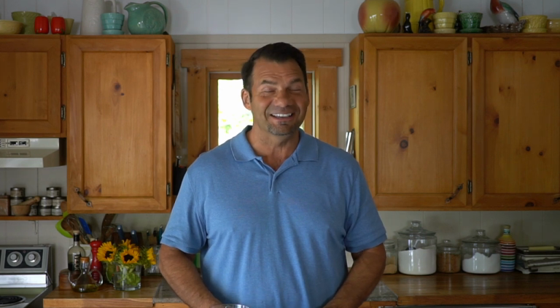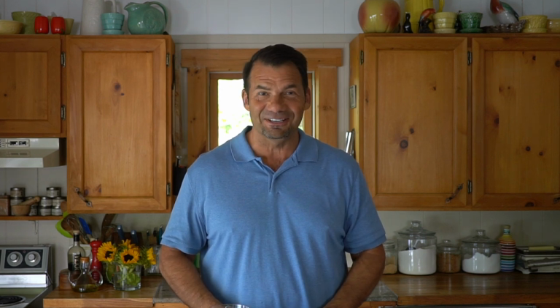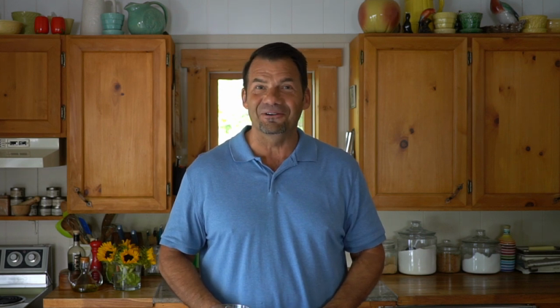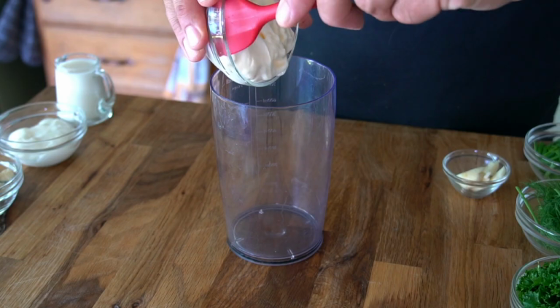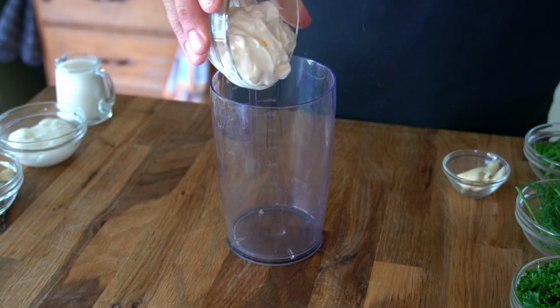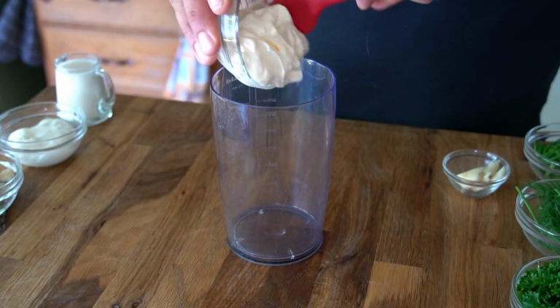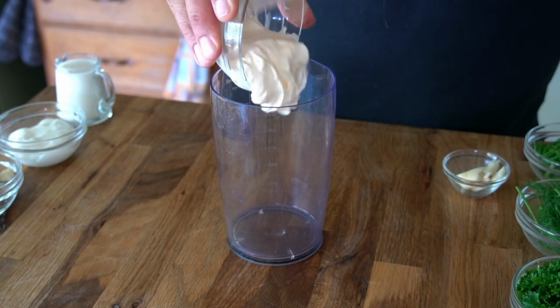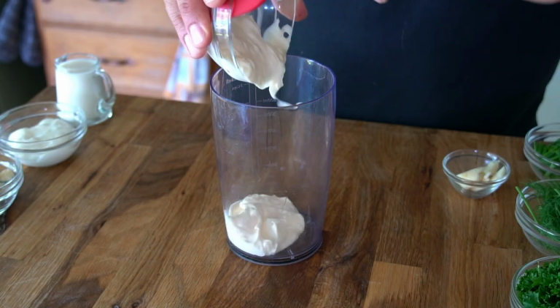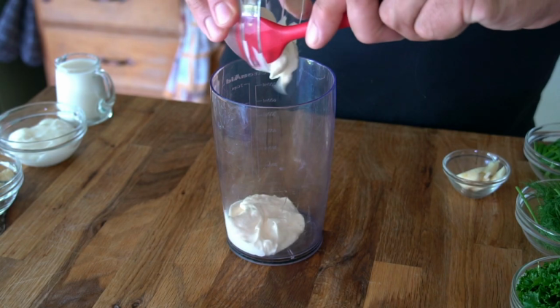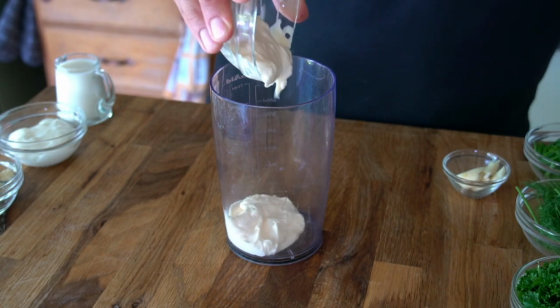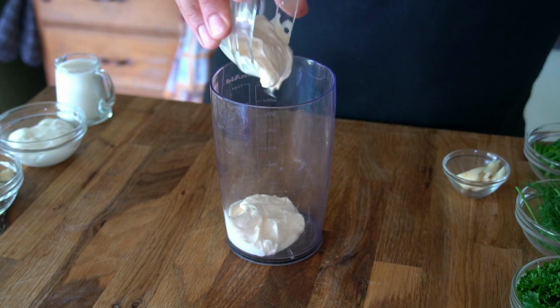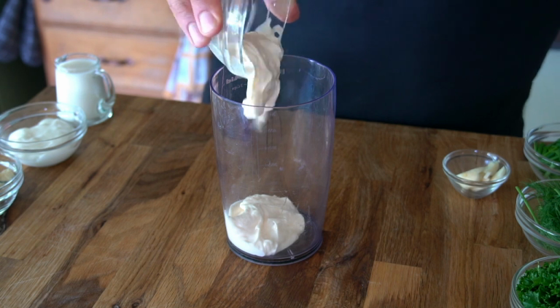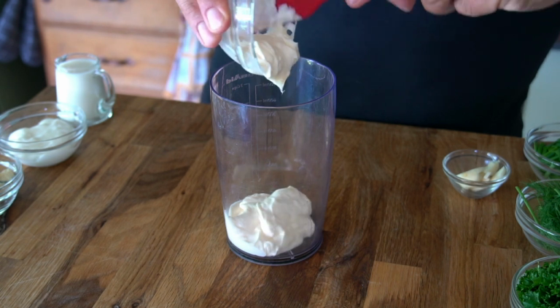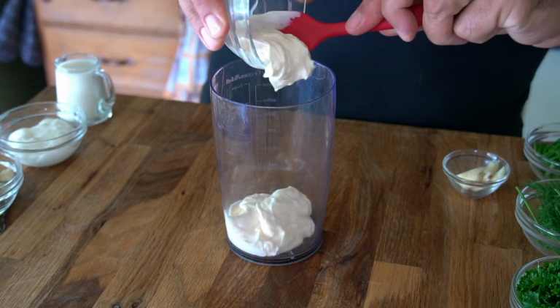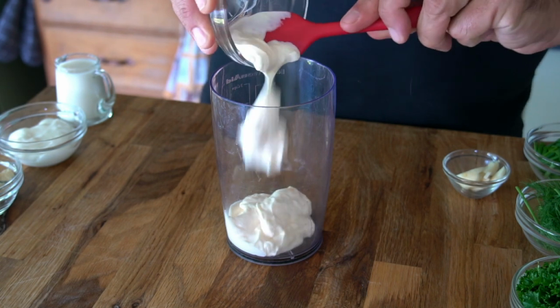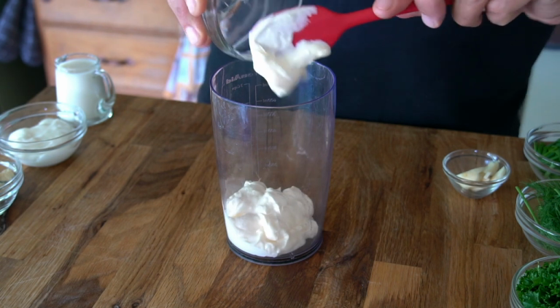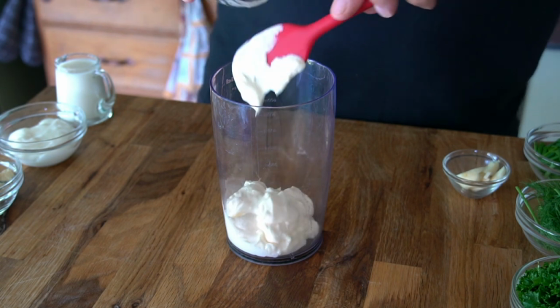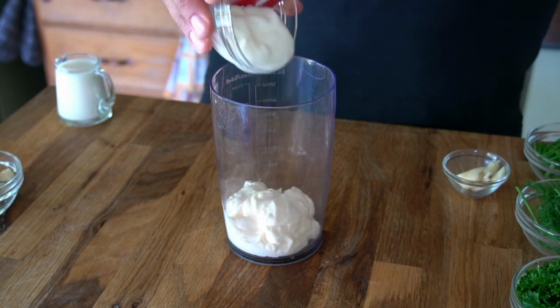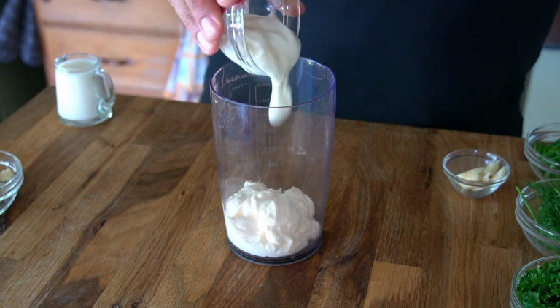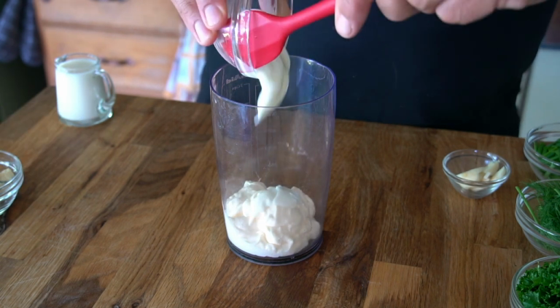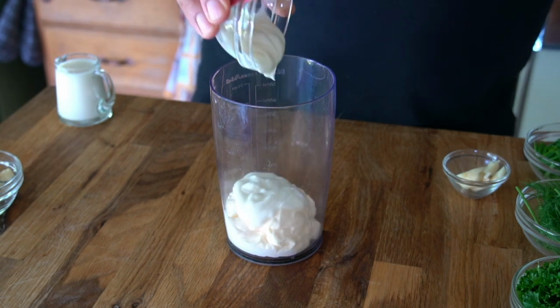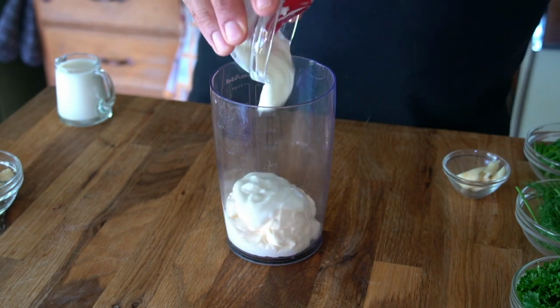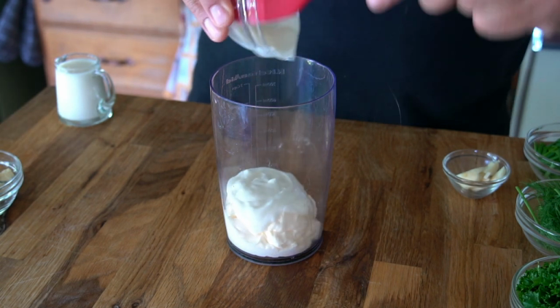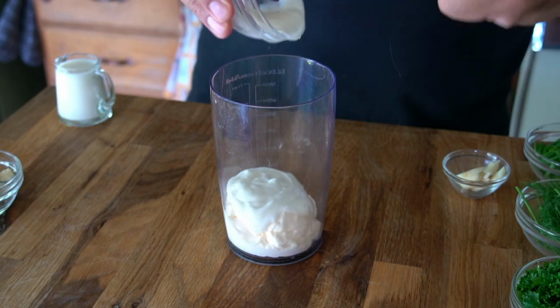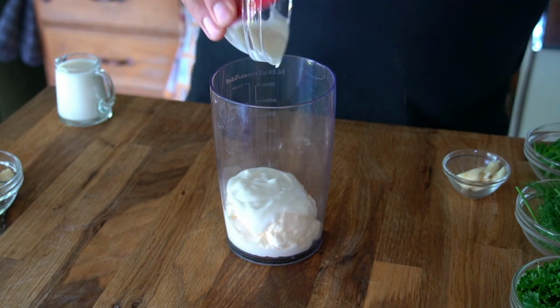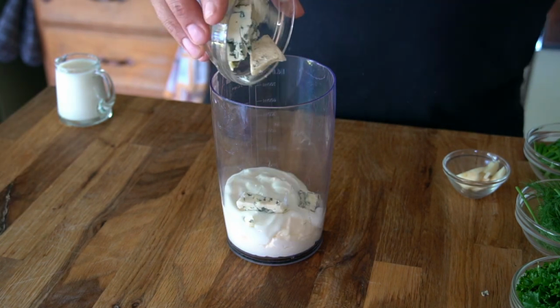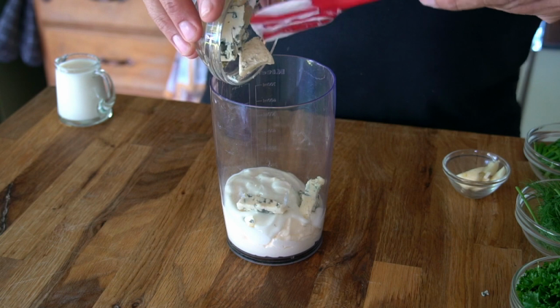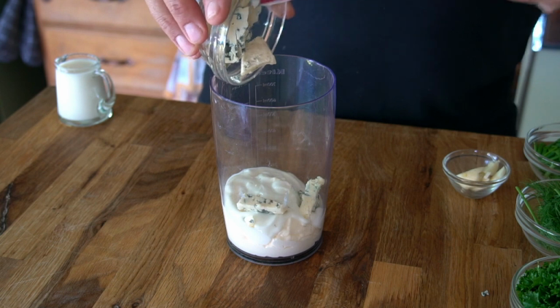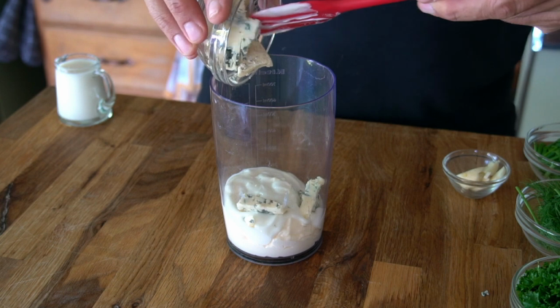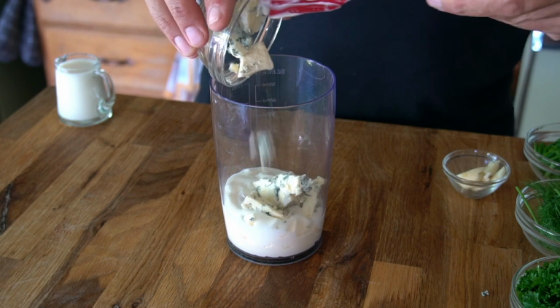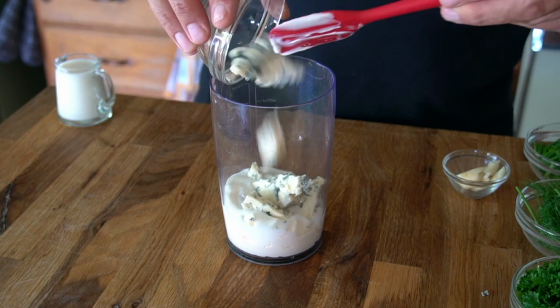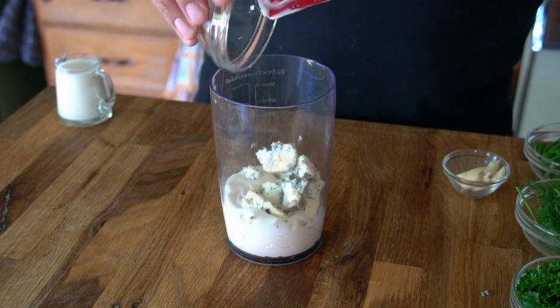Here you go. Into the canister of an immersion blender: half a cup of mayonnaise, a quarter cup sour cream, and a quarter cup of blue cheese.